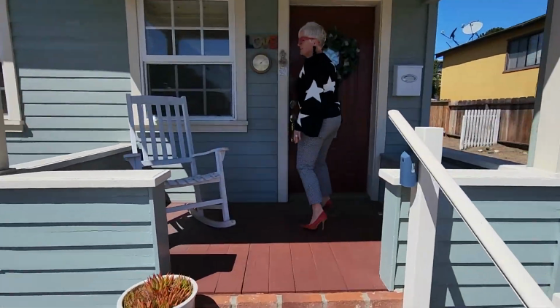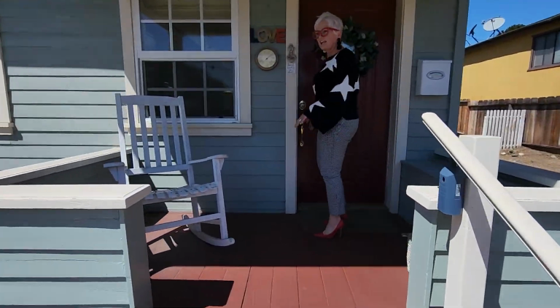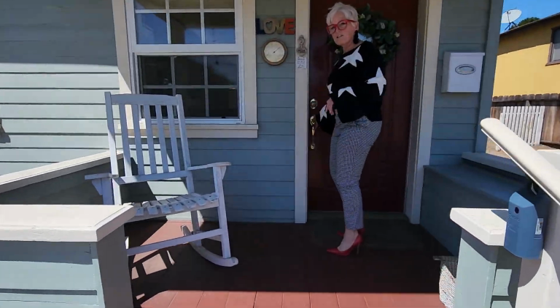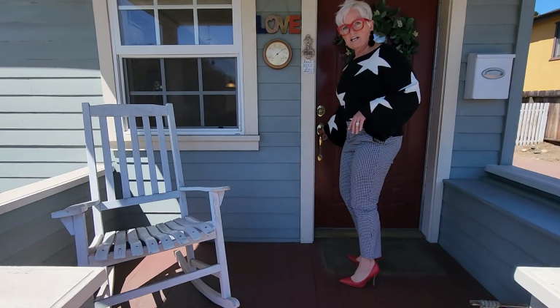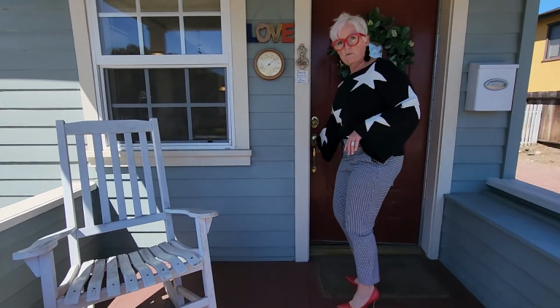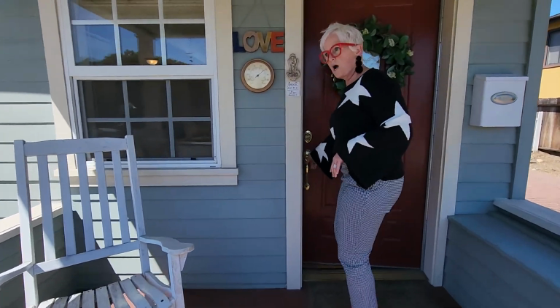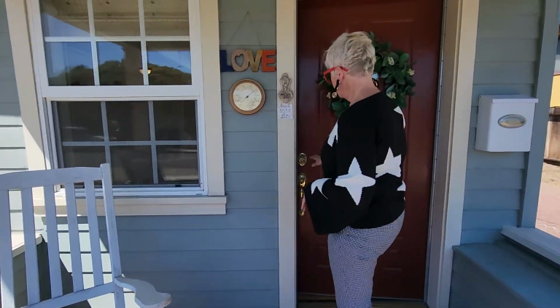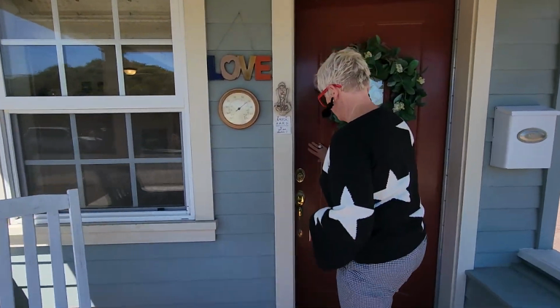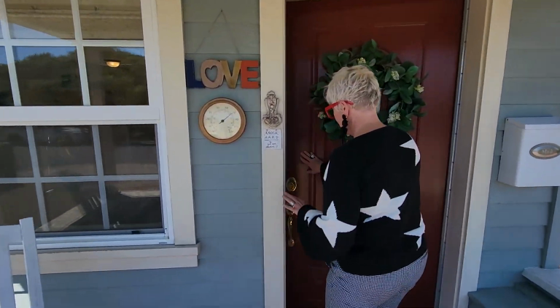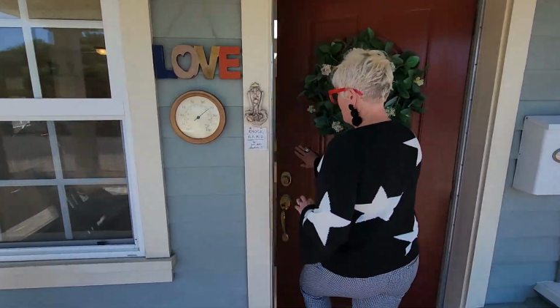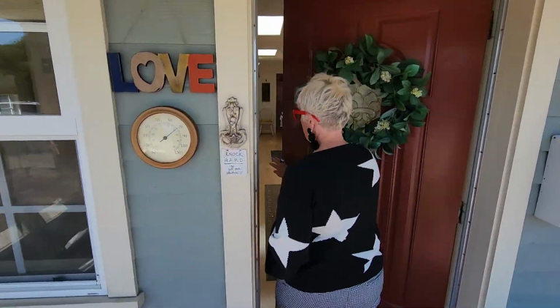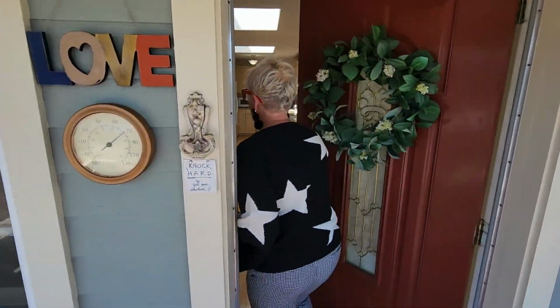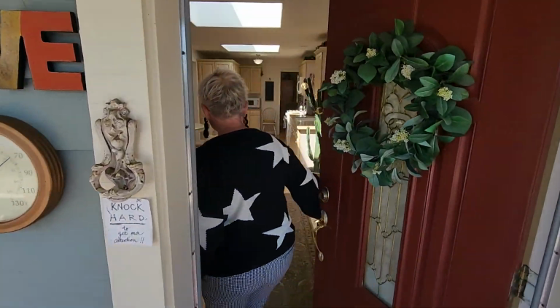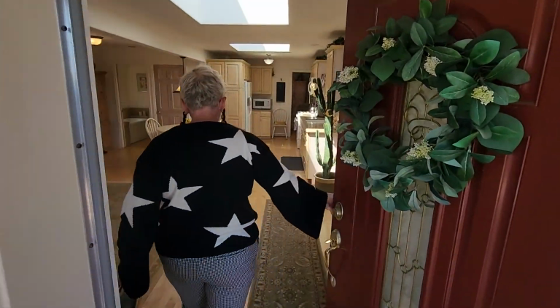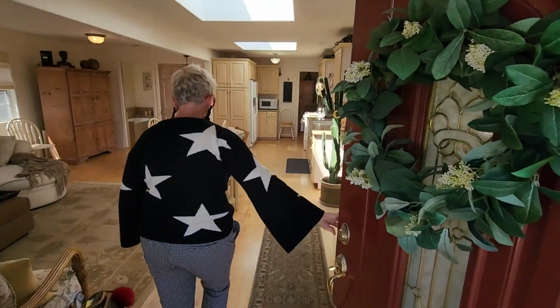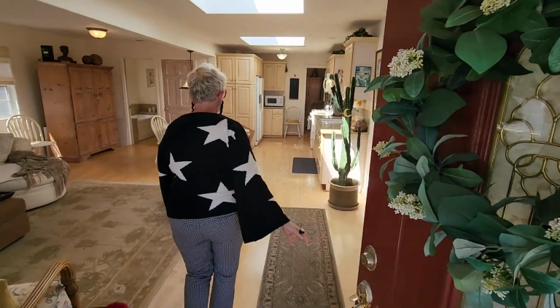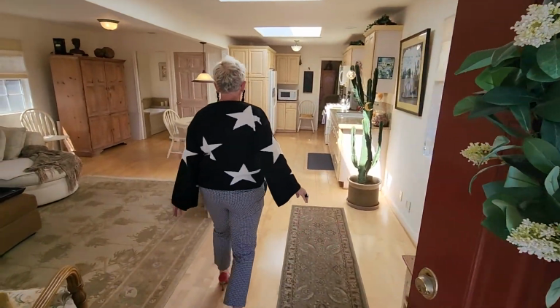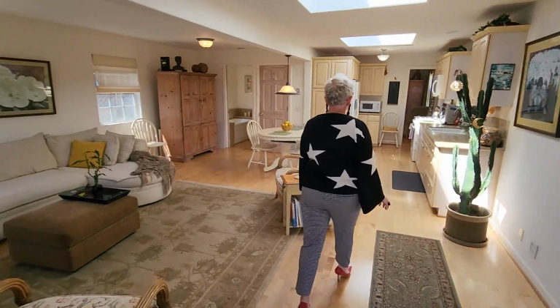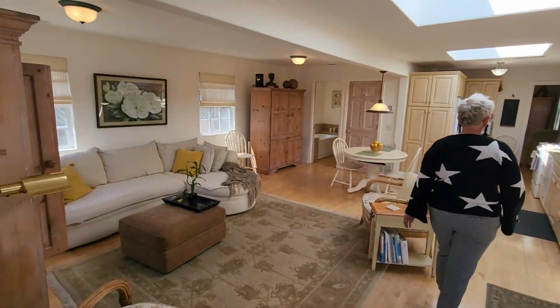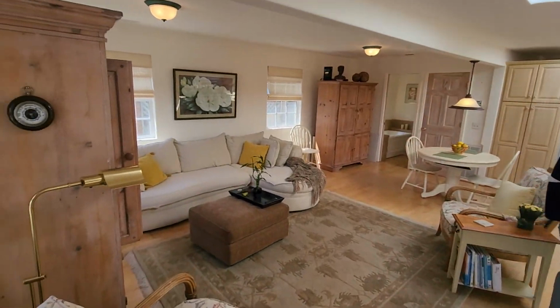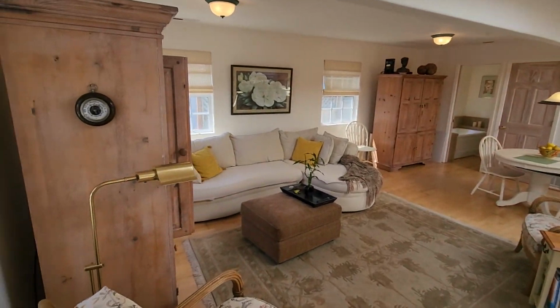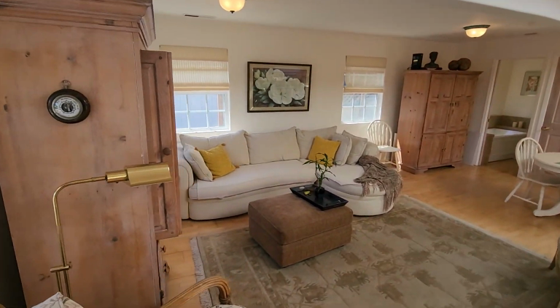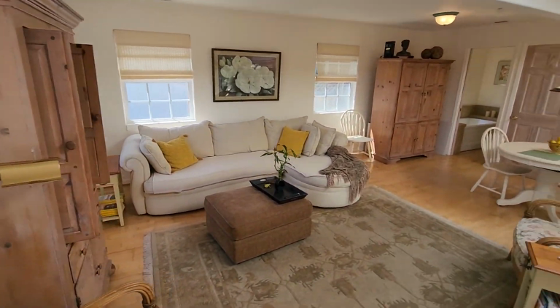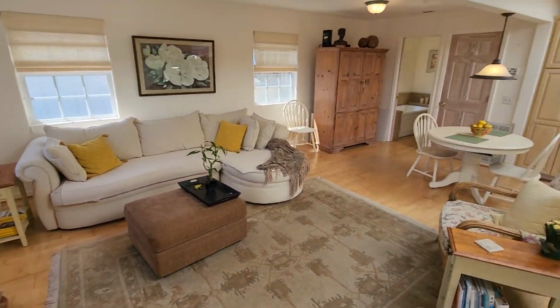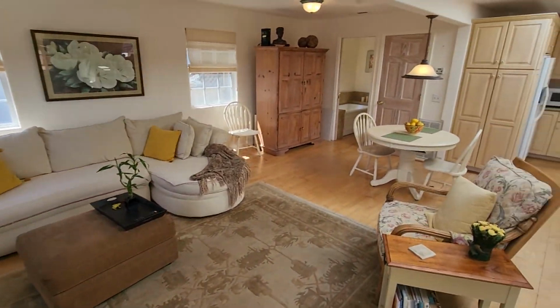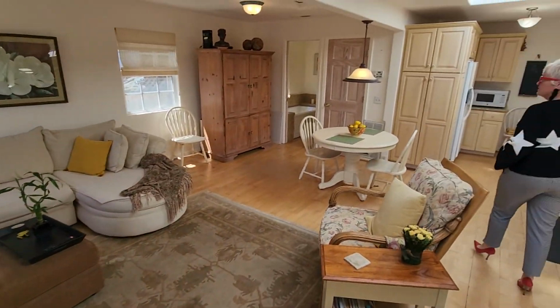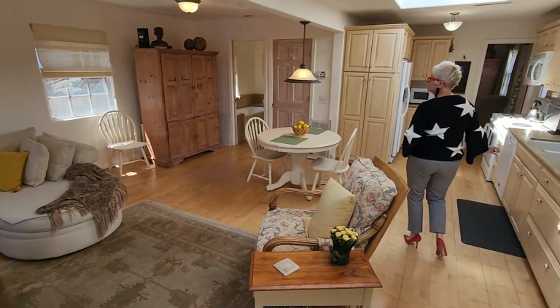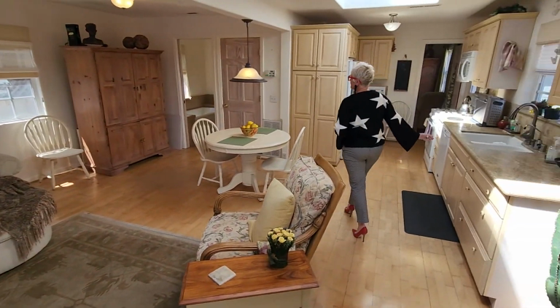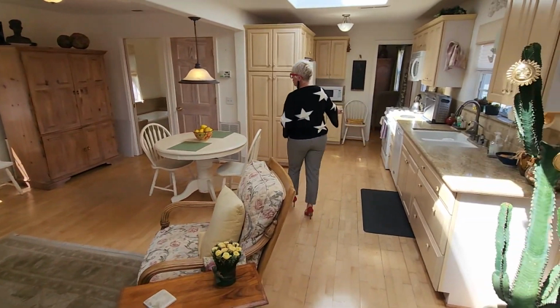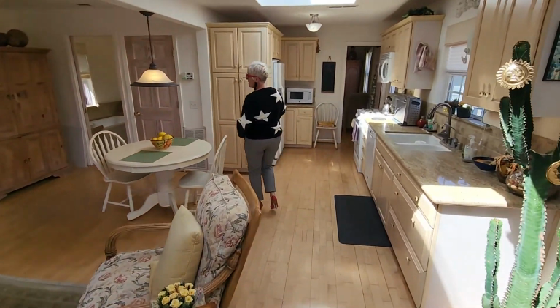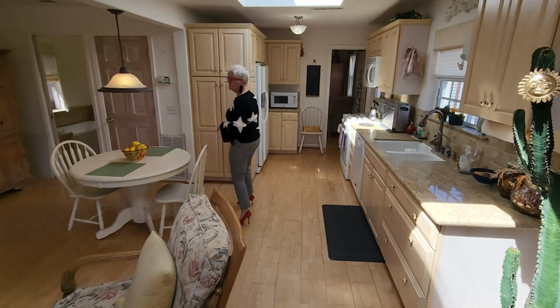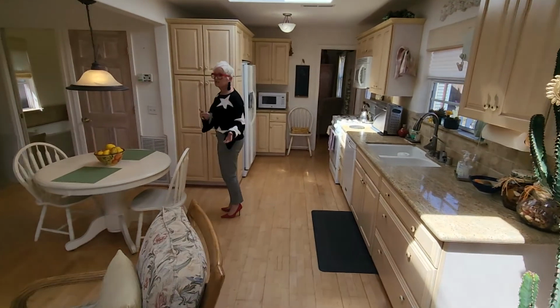Can you imagine just sitting on this porch rocking? Brand new wood flooring, quartz counters, and an open concept kitchen.